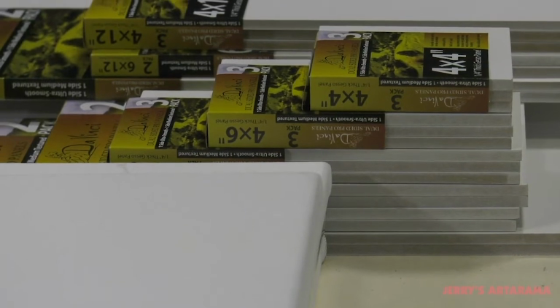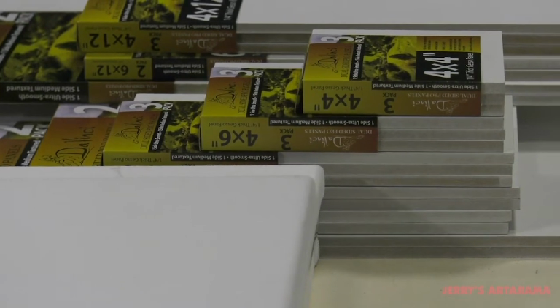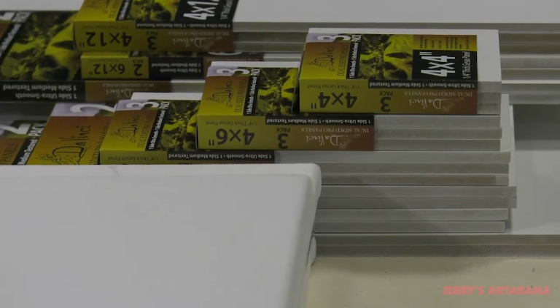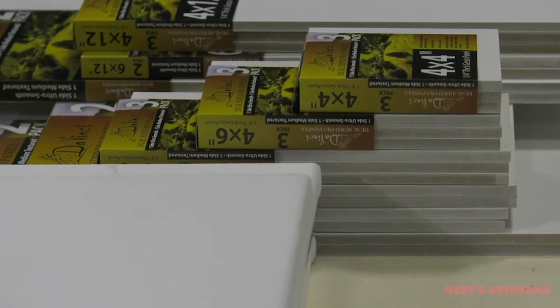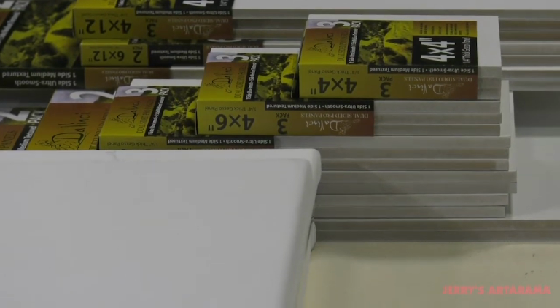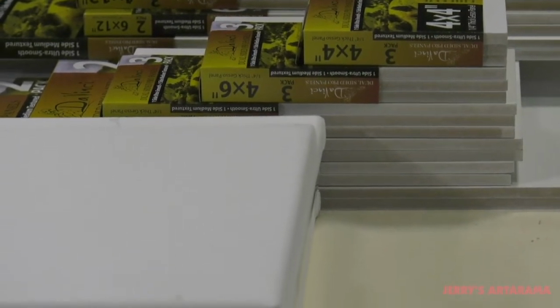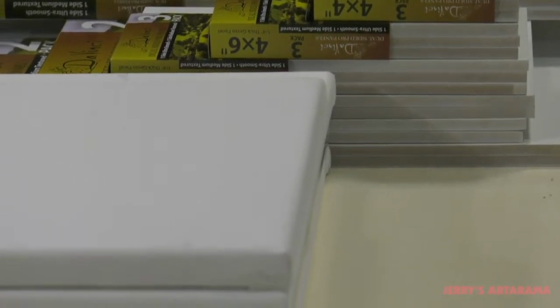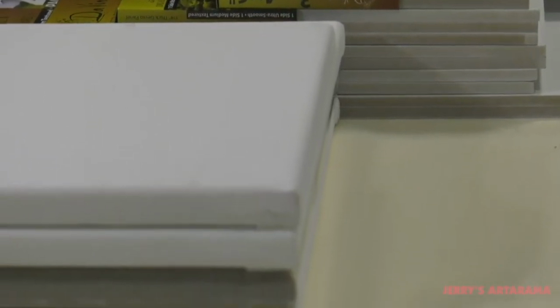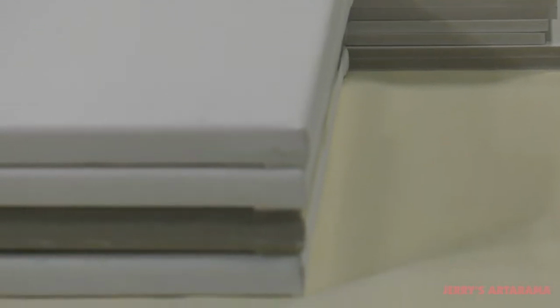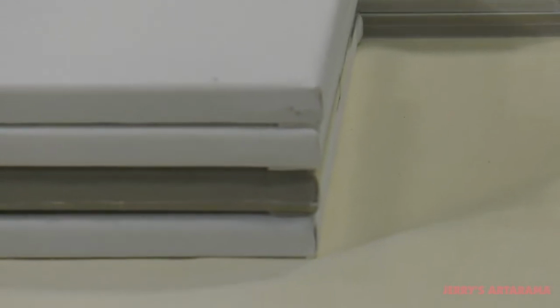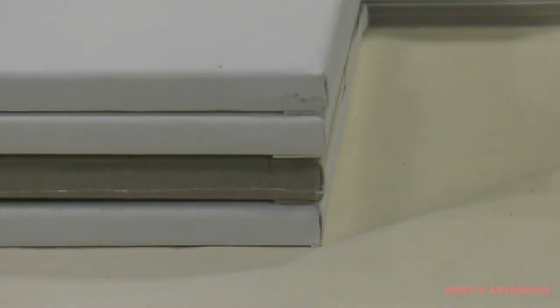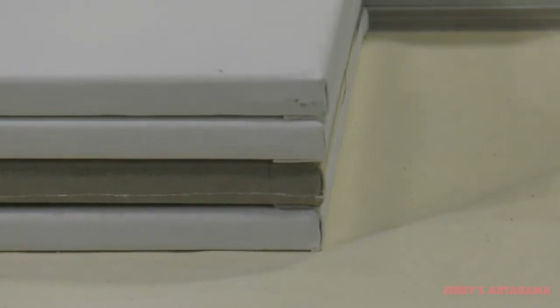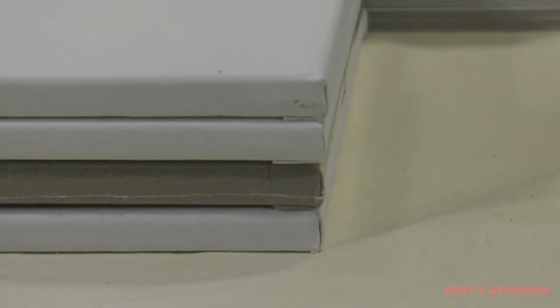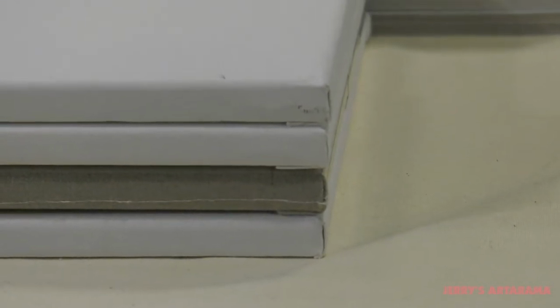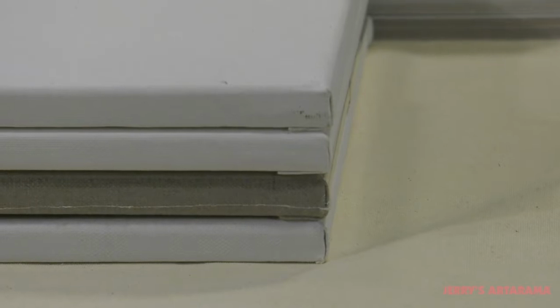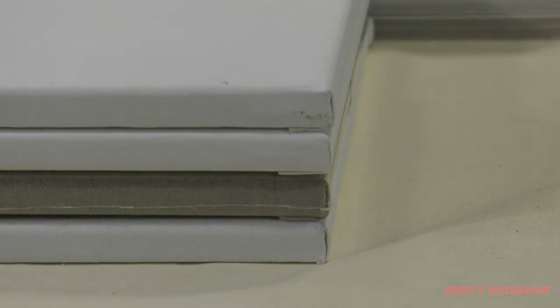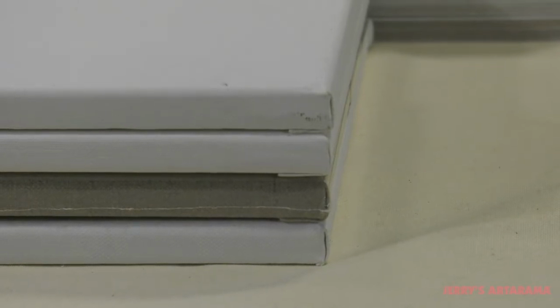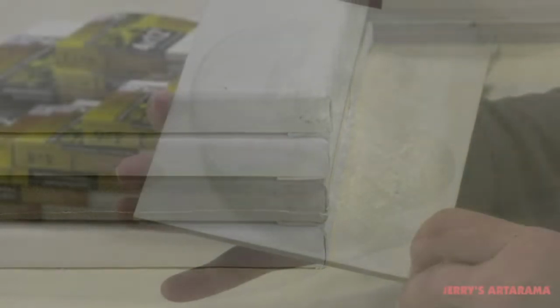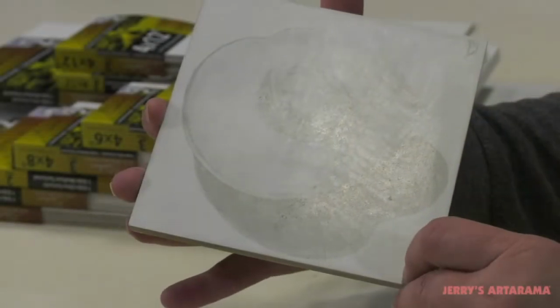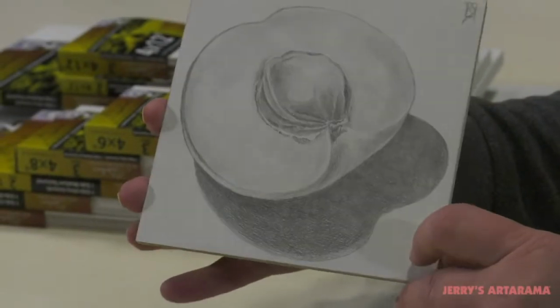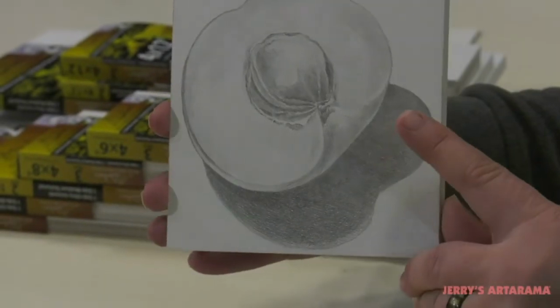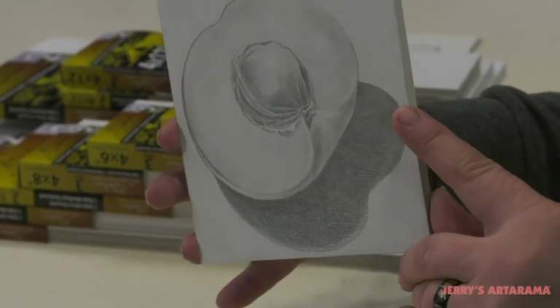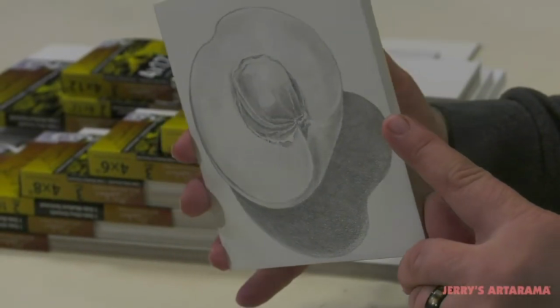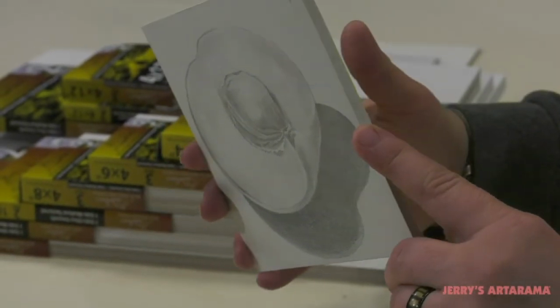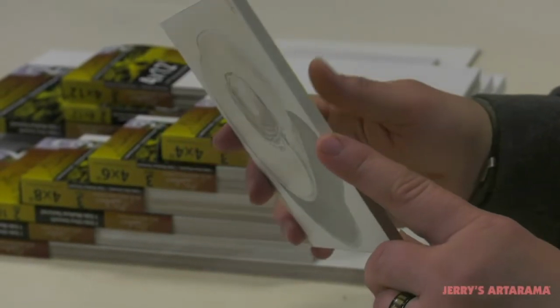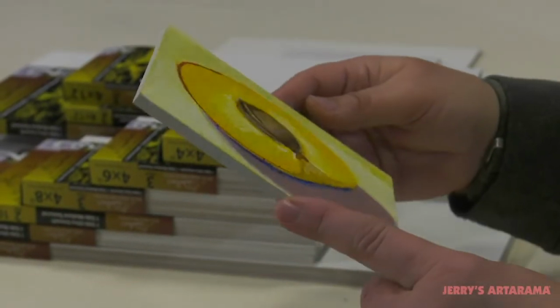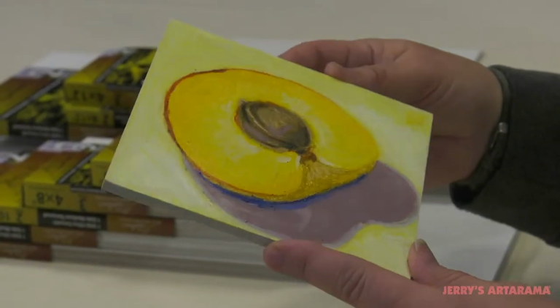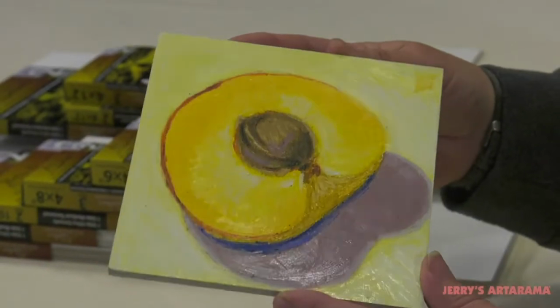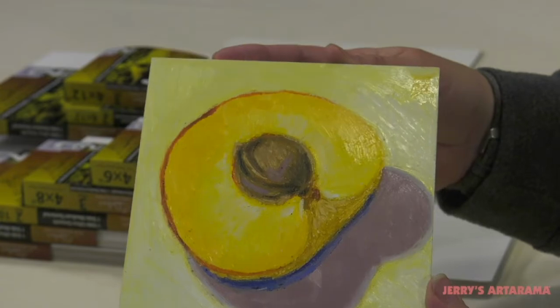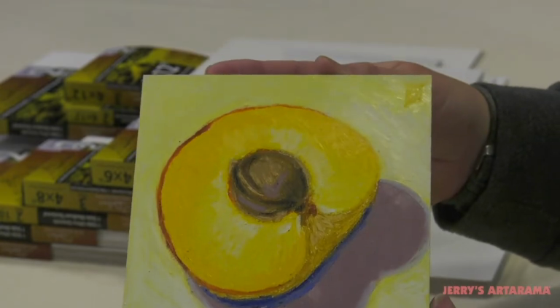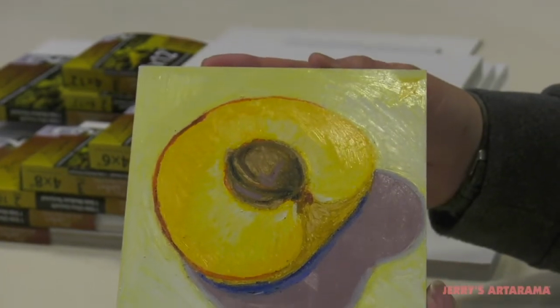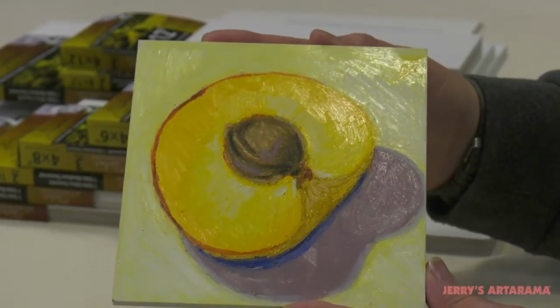DaVinci Pro dual-sided panels are perfect for artists with limited studio storage space, as they take up less space than stretch canvases. Artists that do a lot of studies or are on a limited budget love these dual-sided panels, as they can get two artworks per panel.